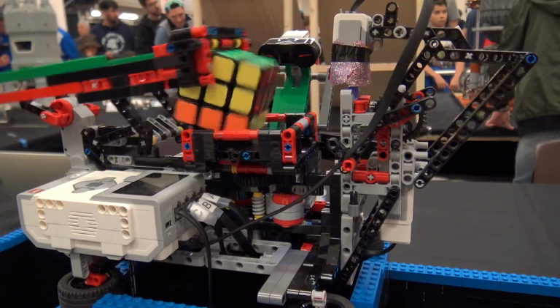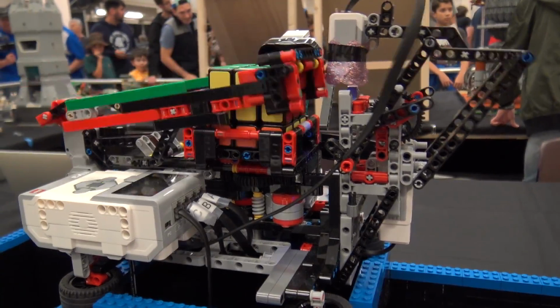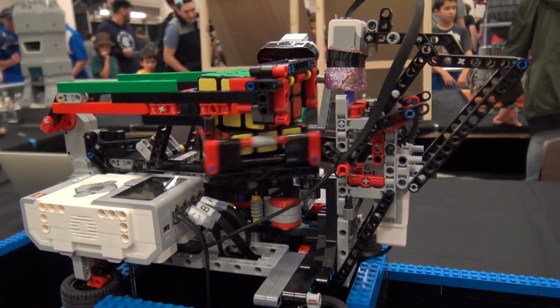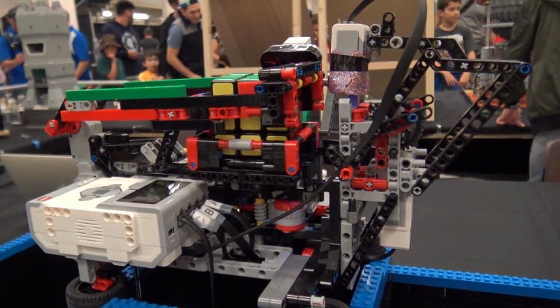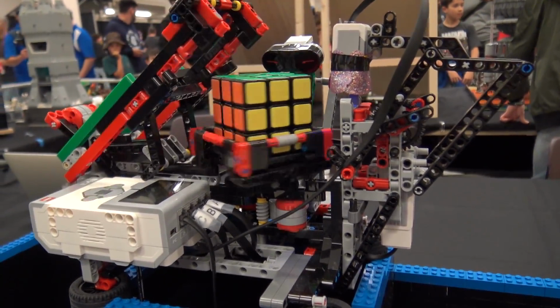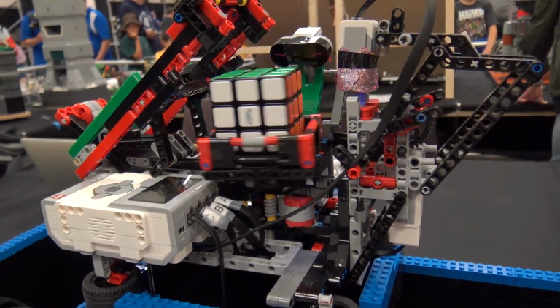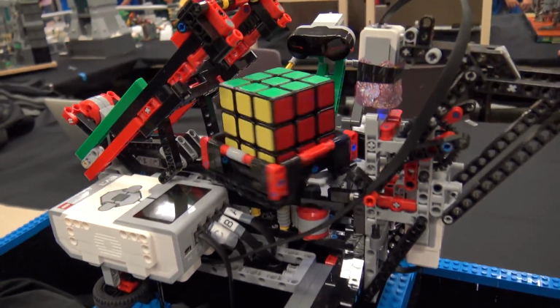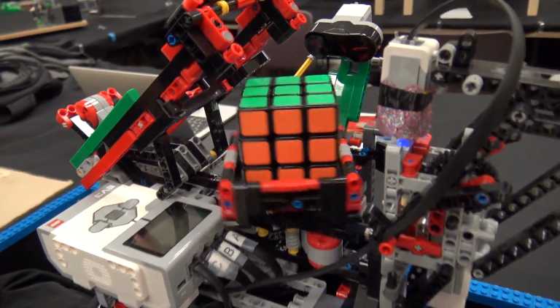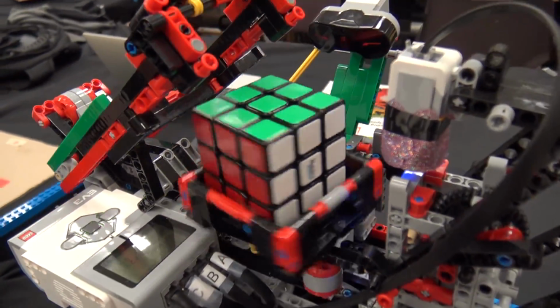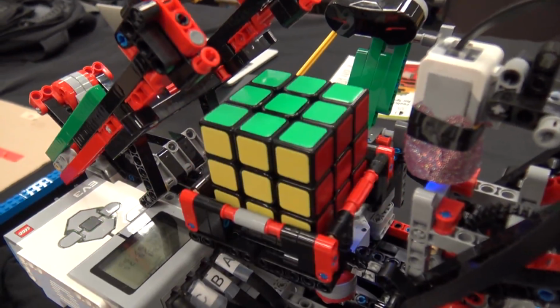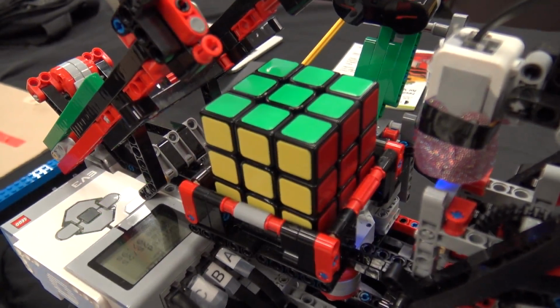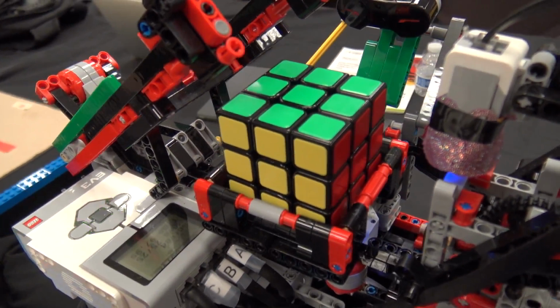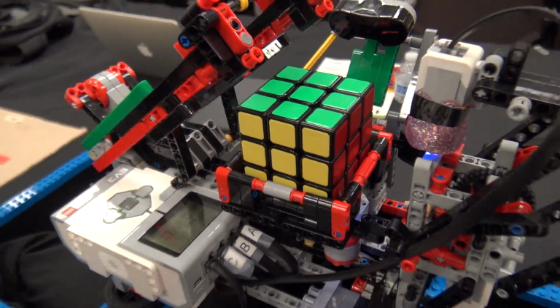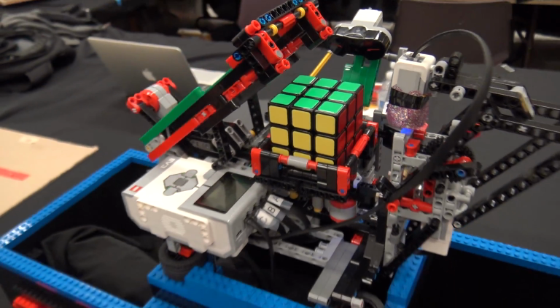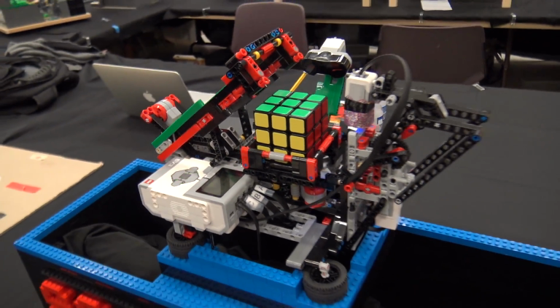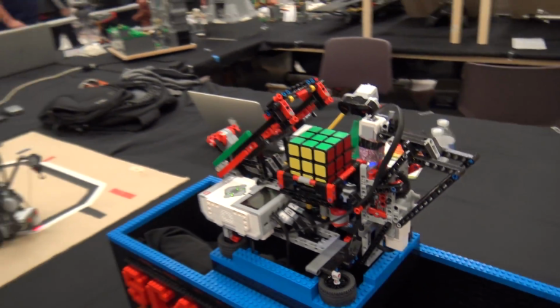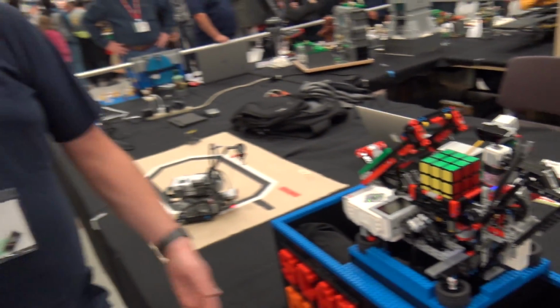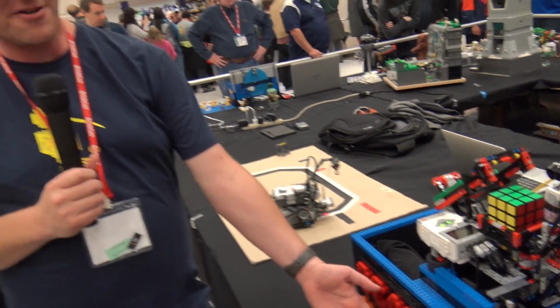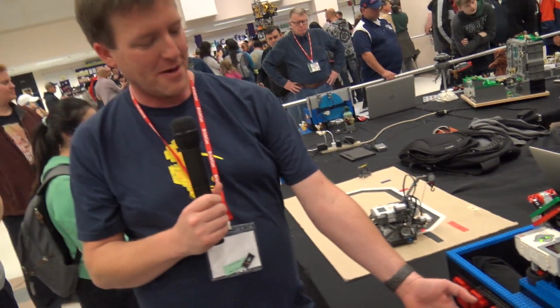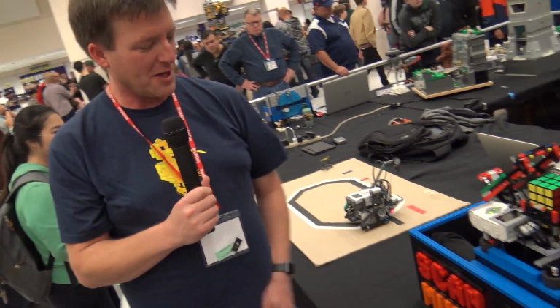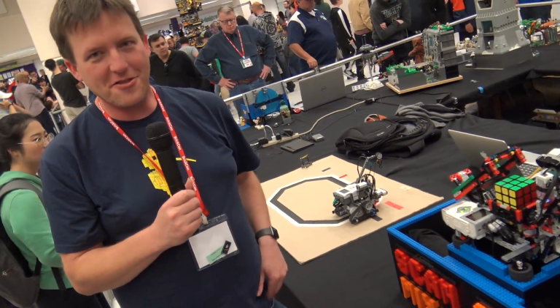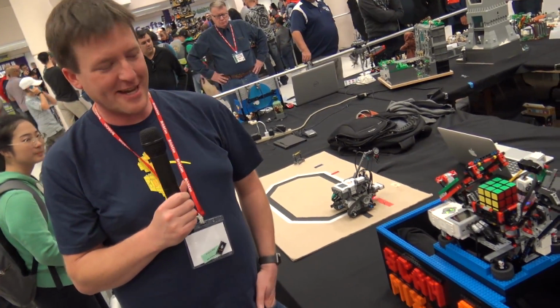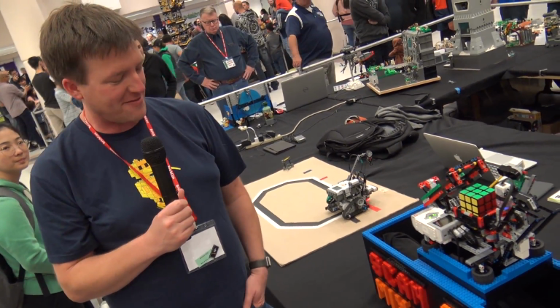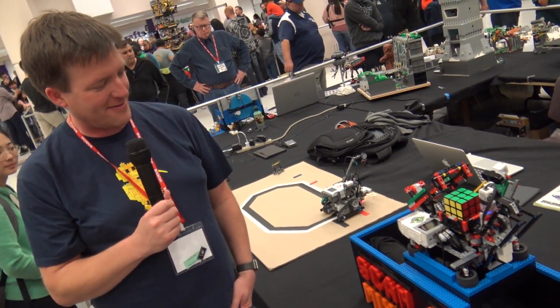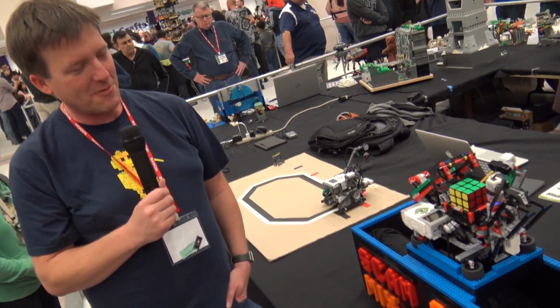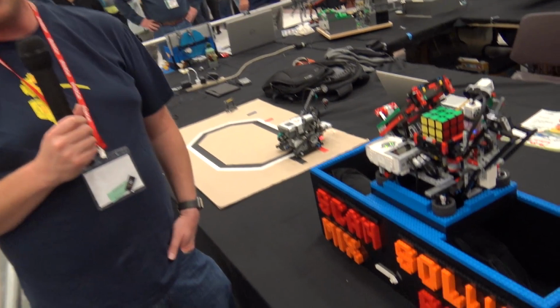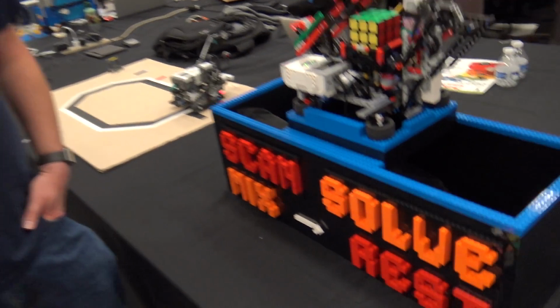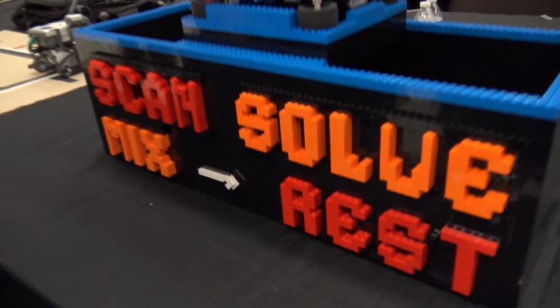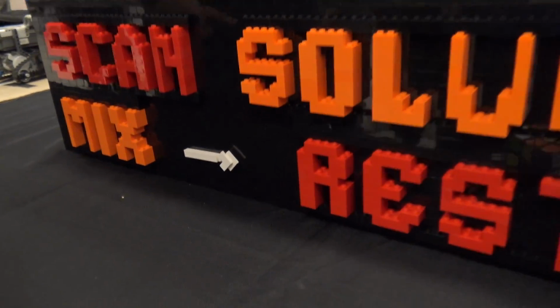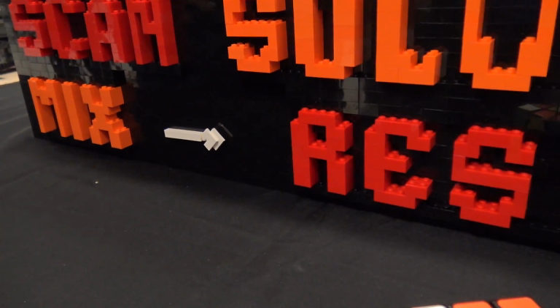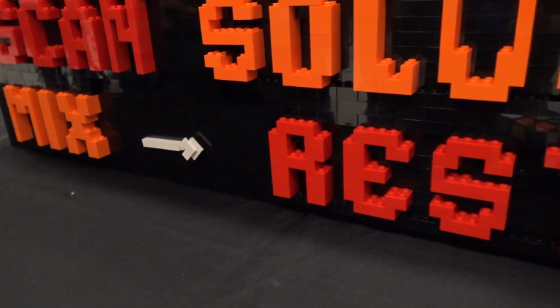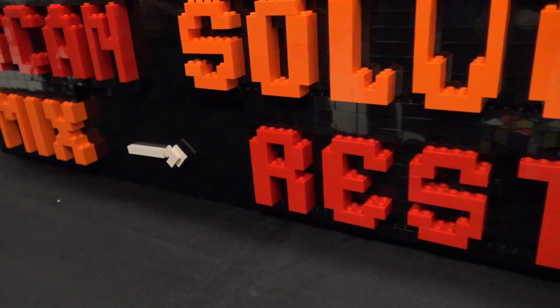And now it'll do a nice little victory dance in traditional MindCuber fashion, and then the crowd will go wild. And there you go. Now it enters the obligatory 30-second rest phase, at which point it will repeat. I hope you enjoyed it.